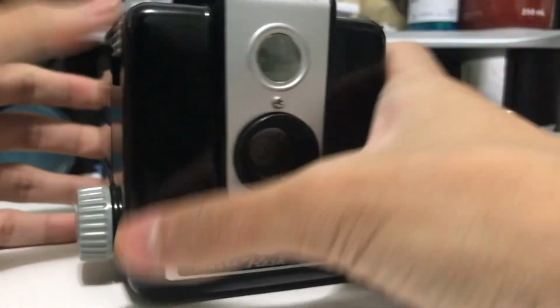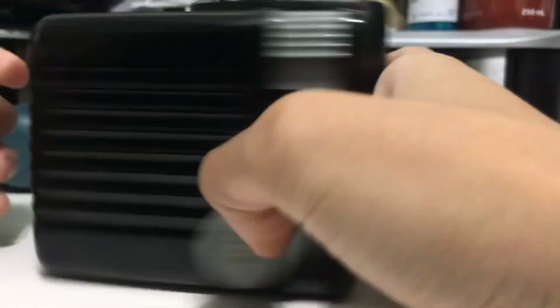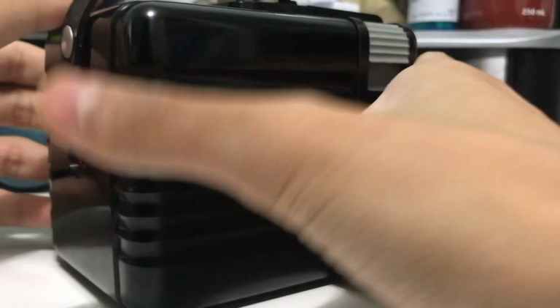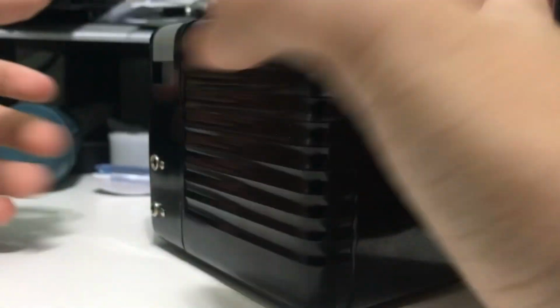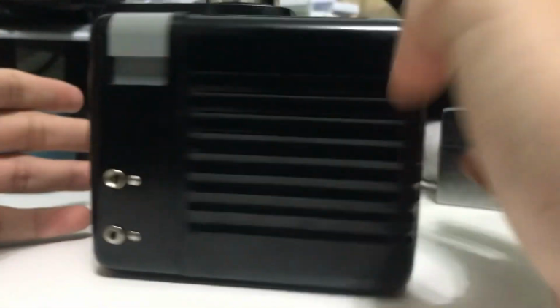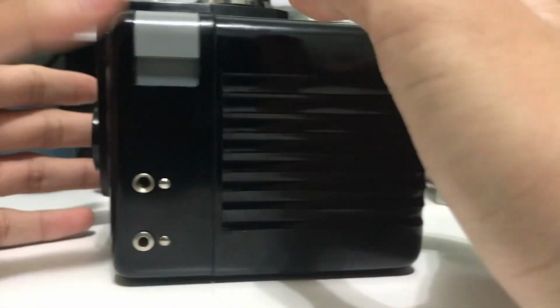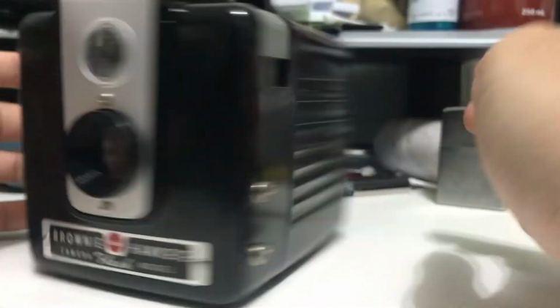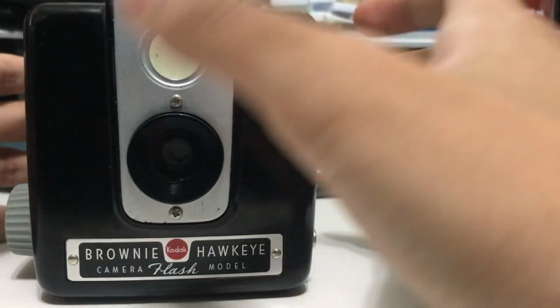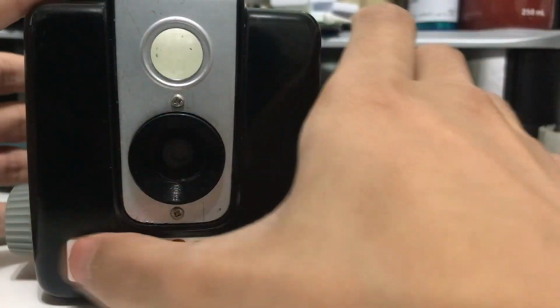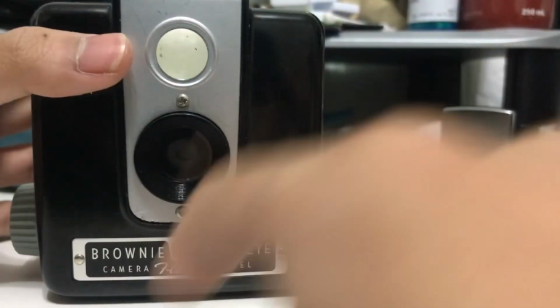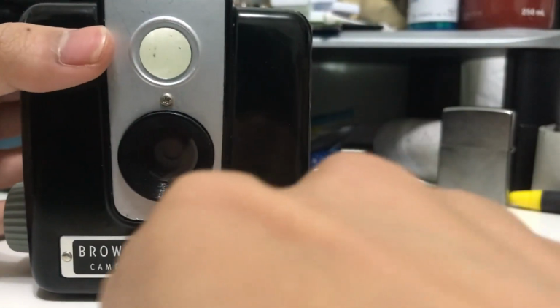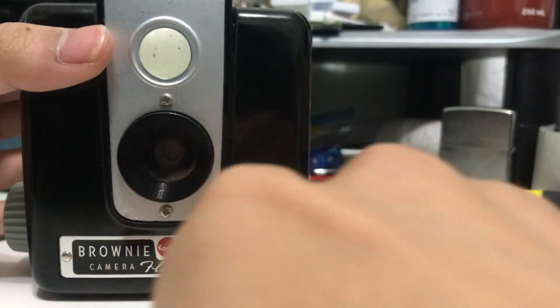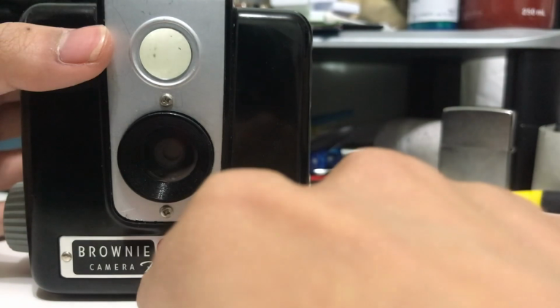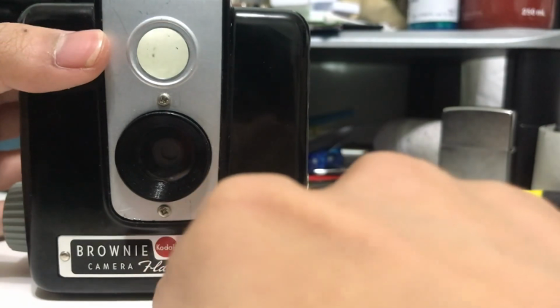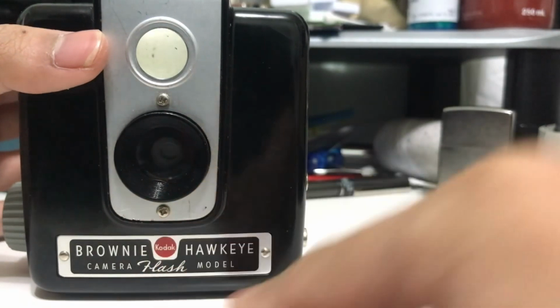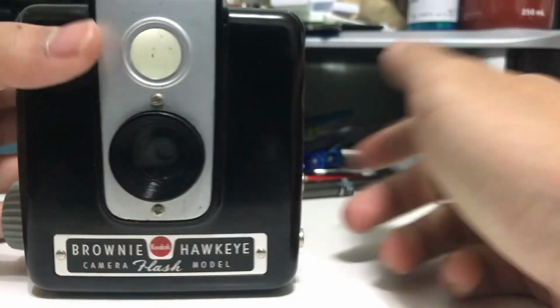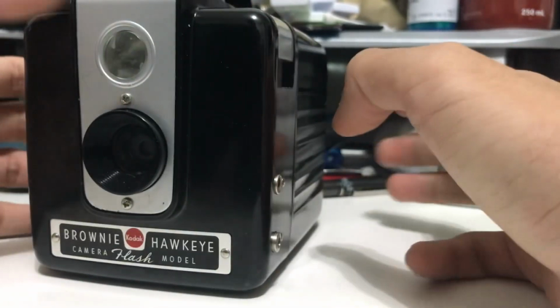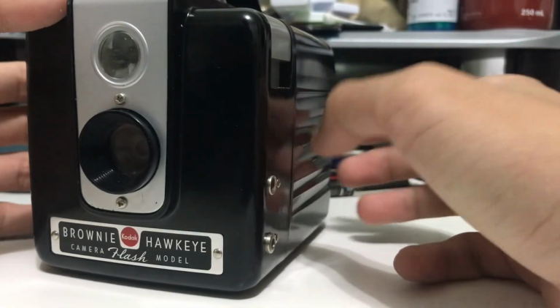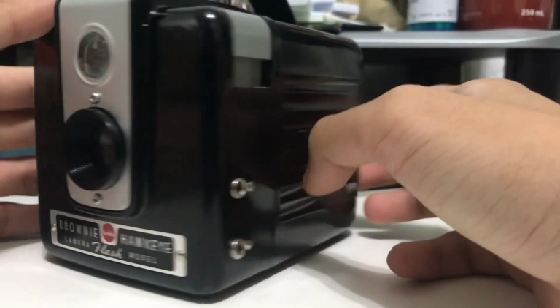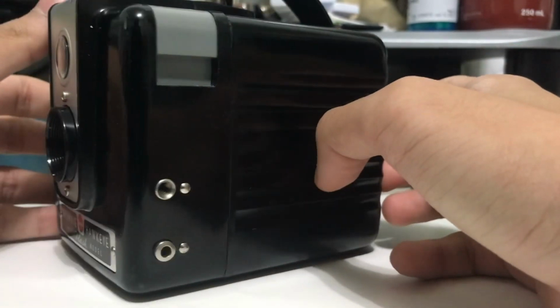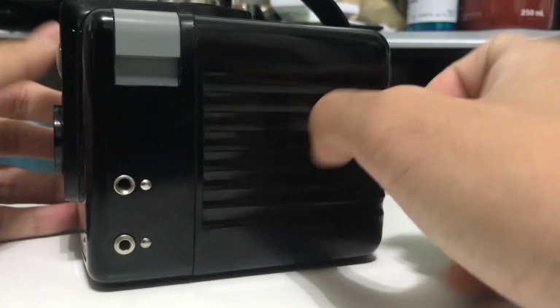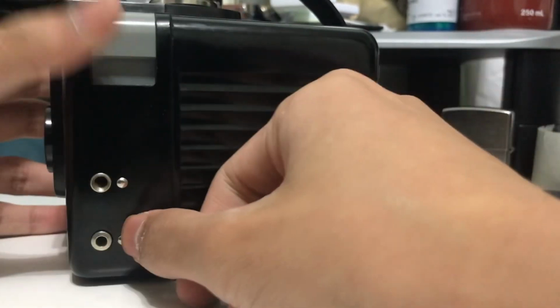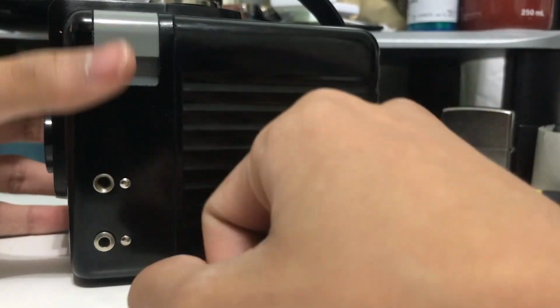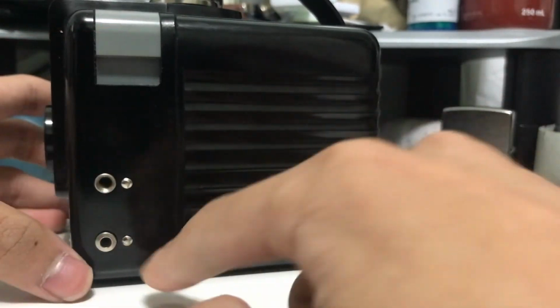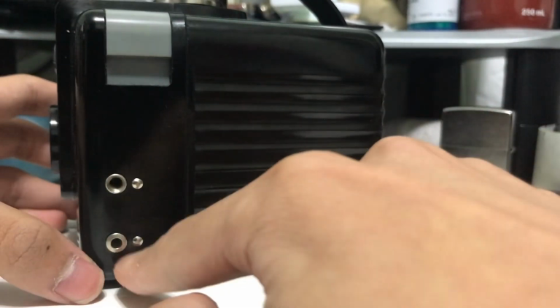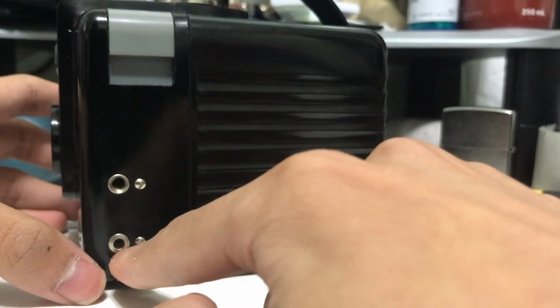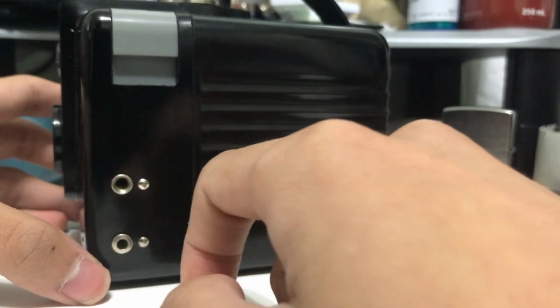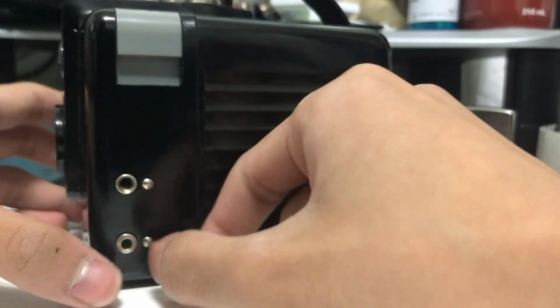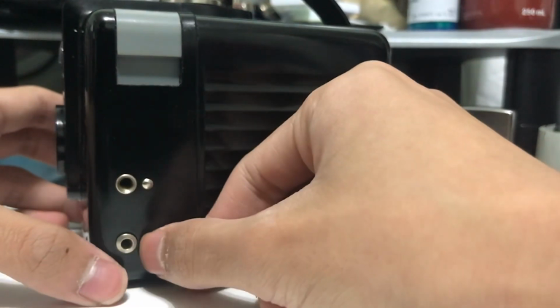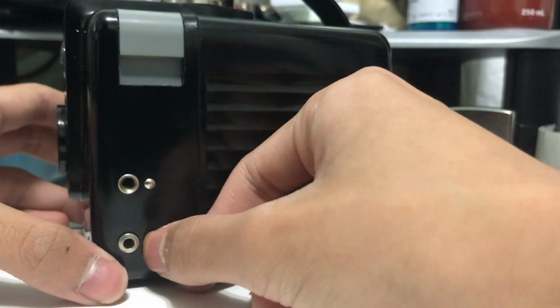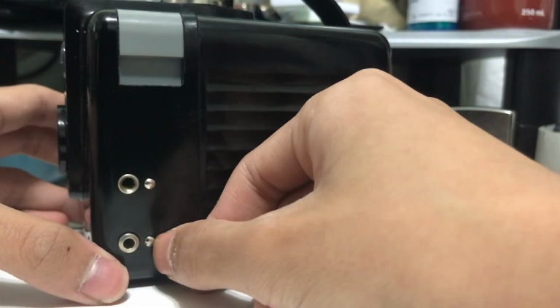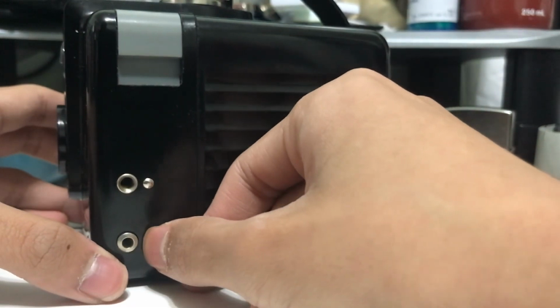The camera is also a box toy camera — you can see it is in fact a box. This is the flash model, meaning the accessory had a flash: one of those old bulb flashes that were one-time use.